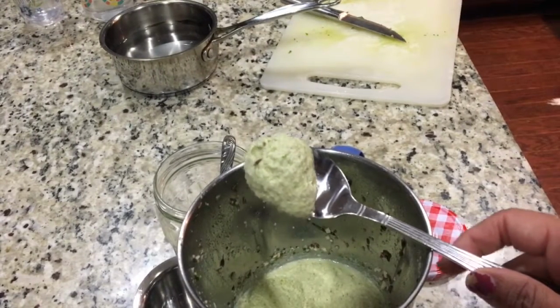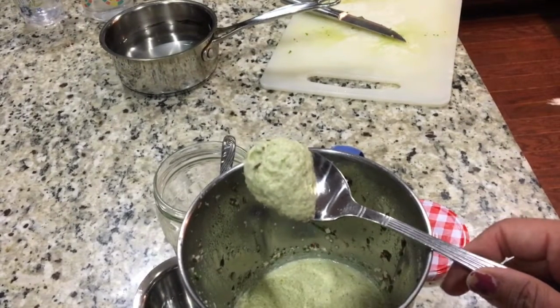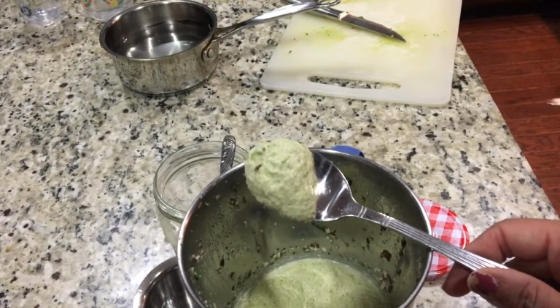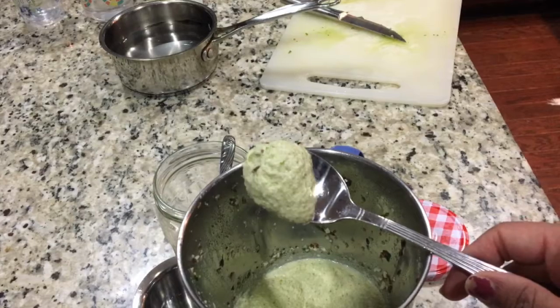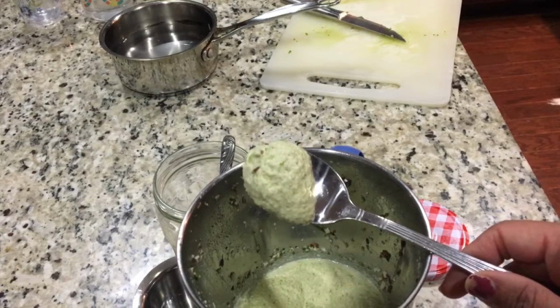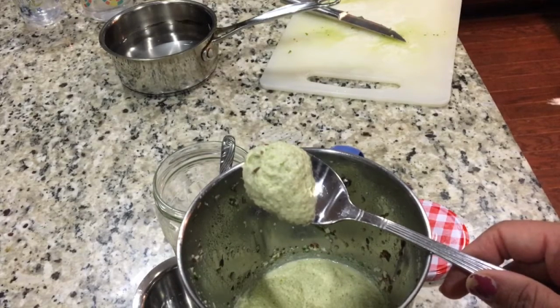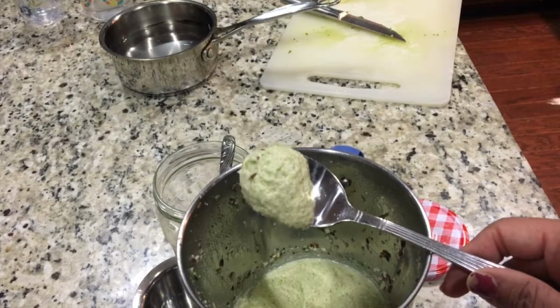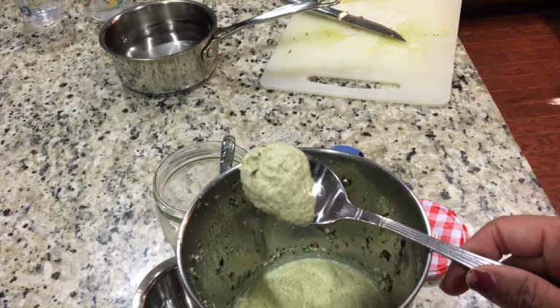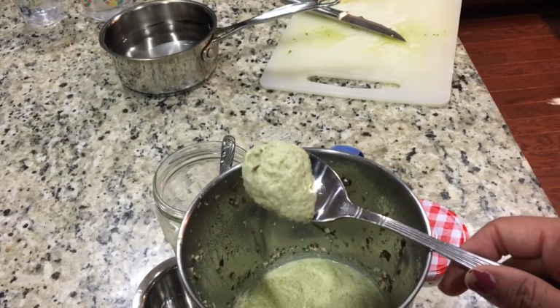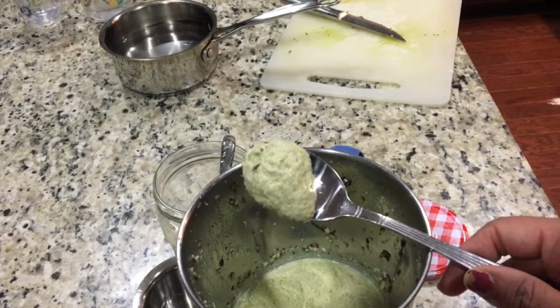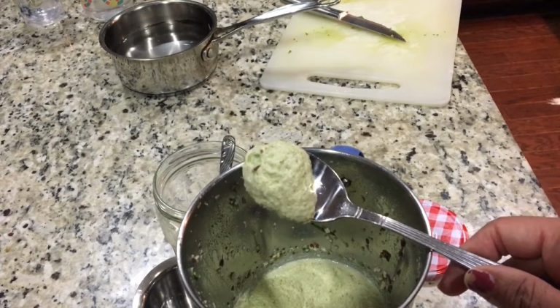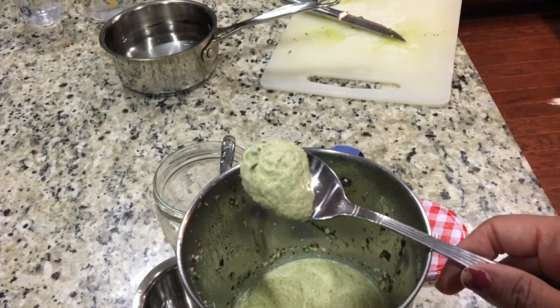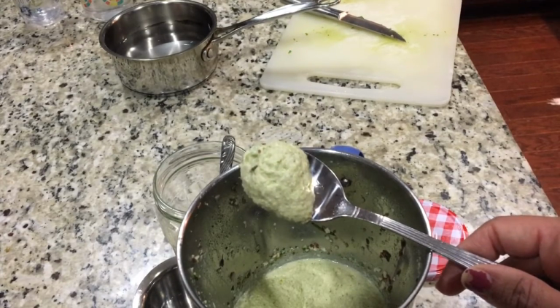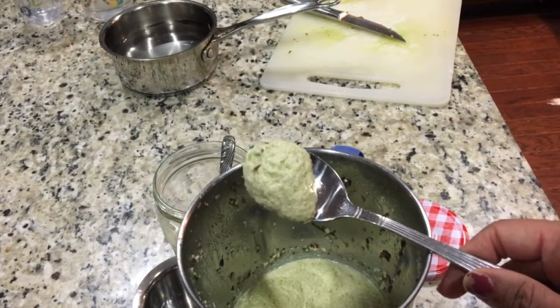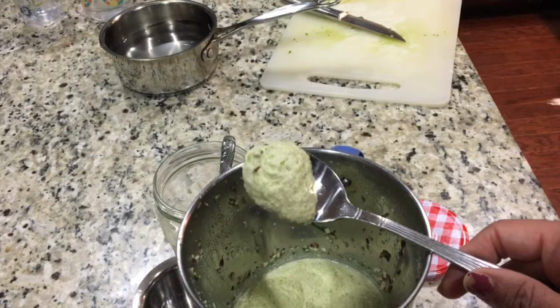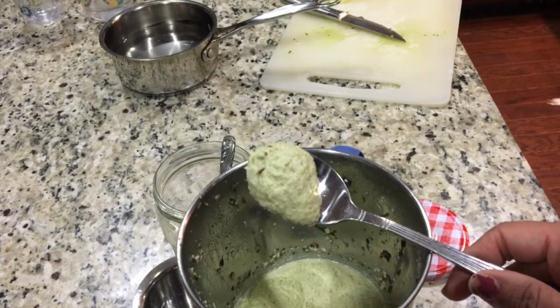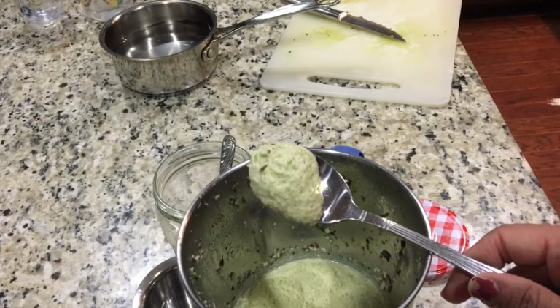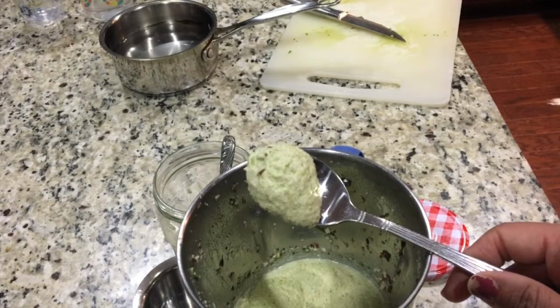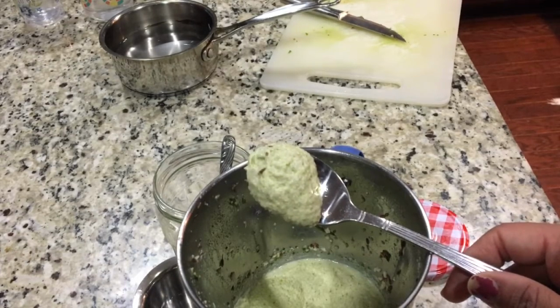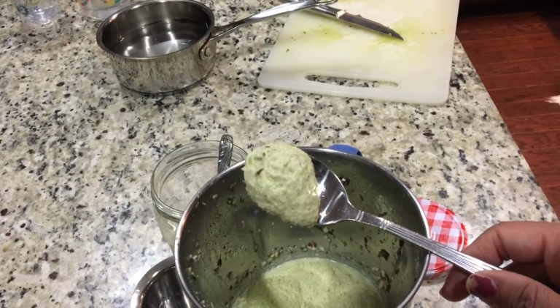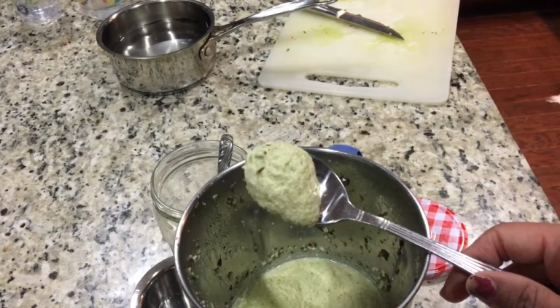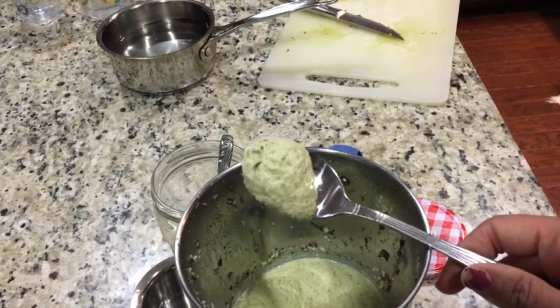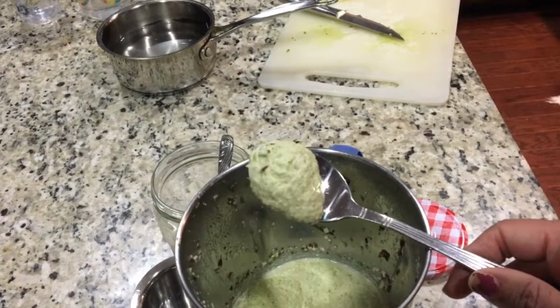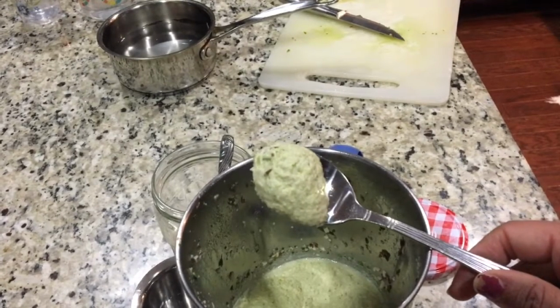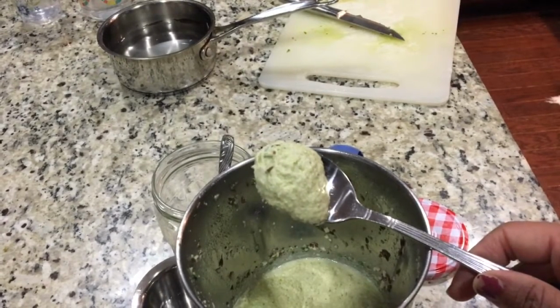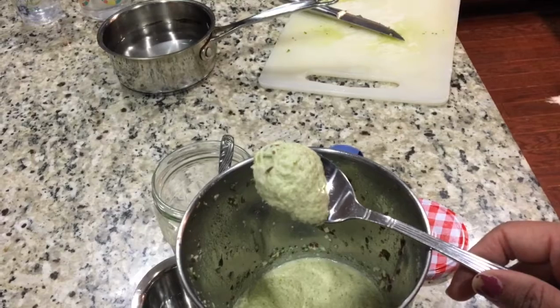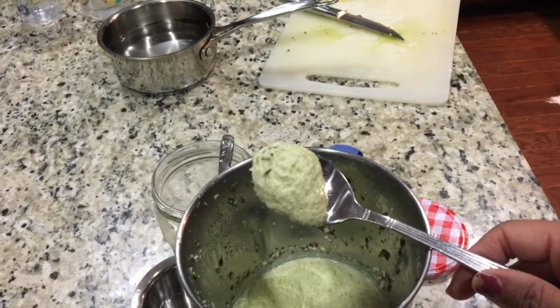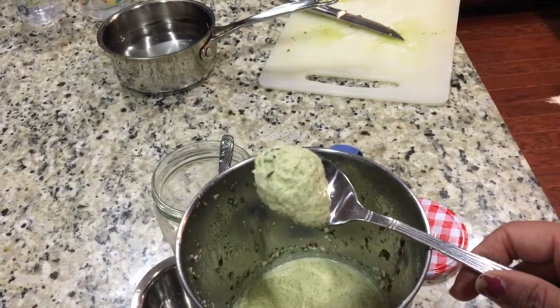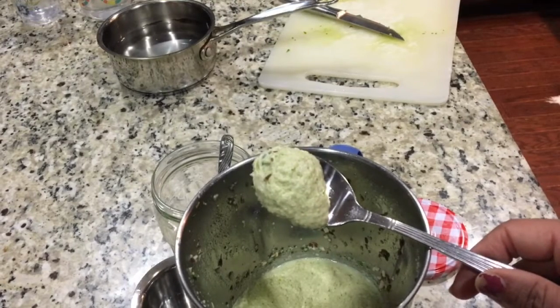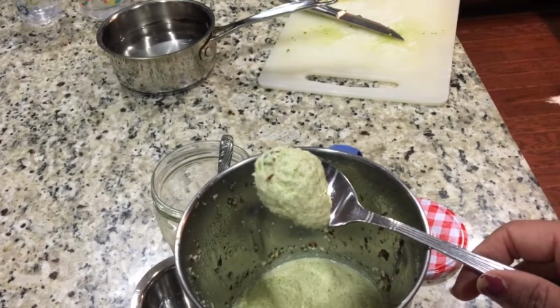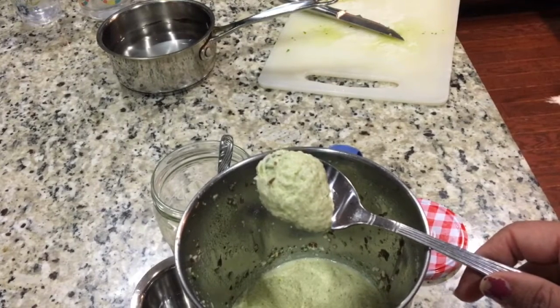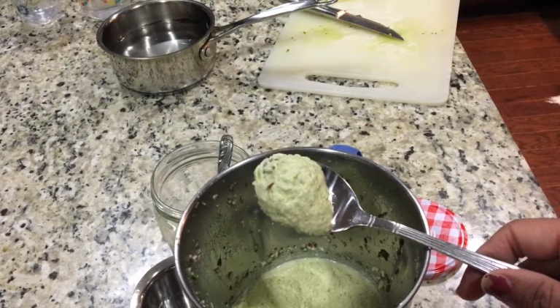Add water if you want a little bit thinner consistency, otherwise you can just enjoy it as it is. Please do try it and leave your feedback for me. Thank you so much for watching. Please don't forget to subscribe to my channel.